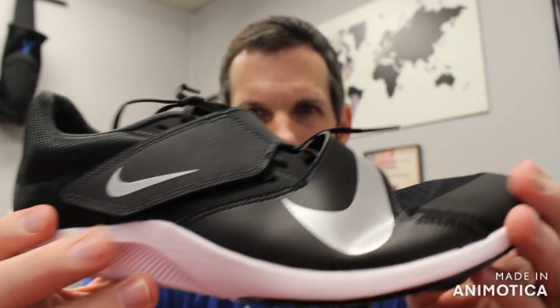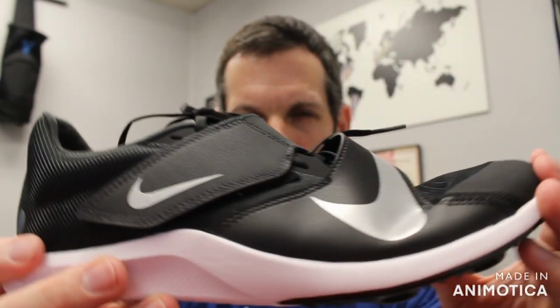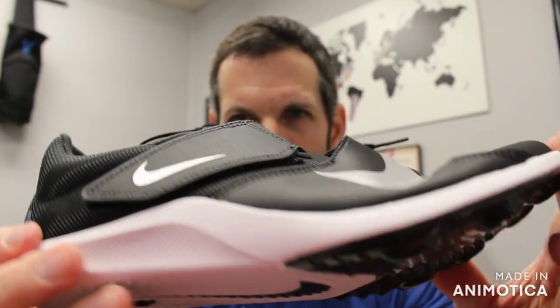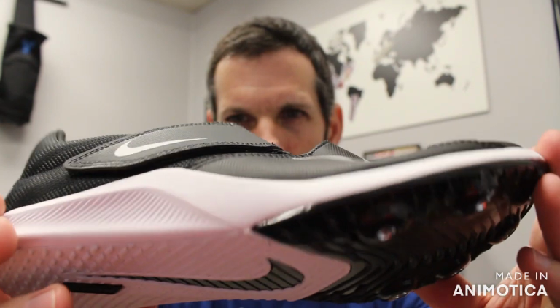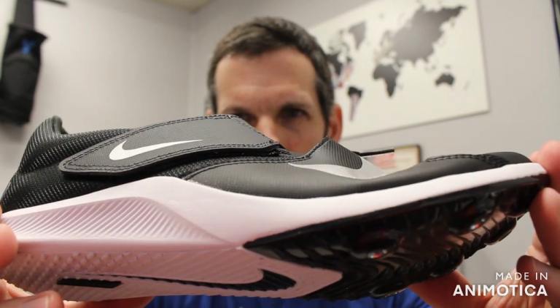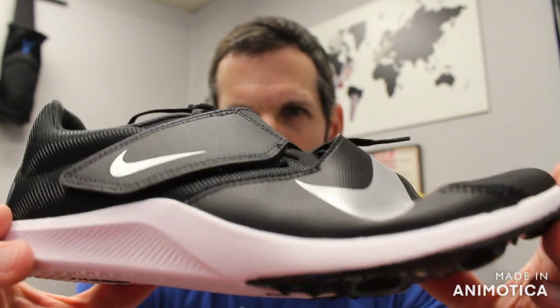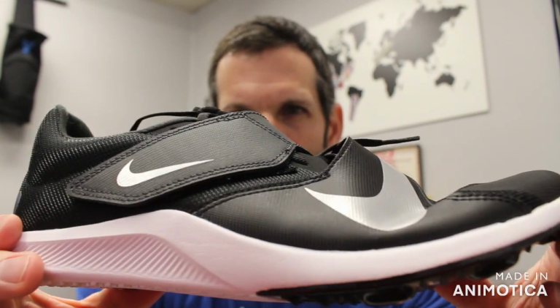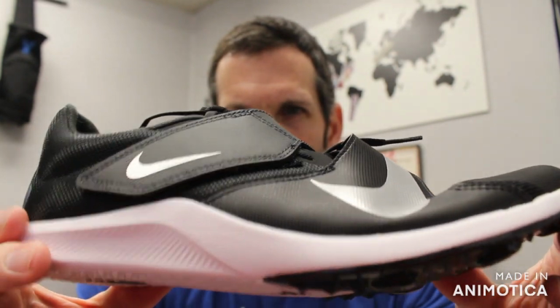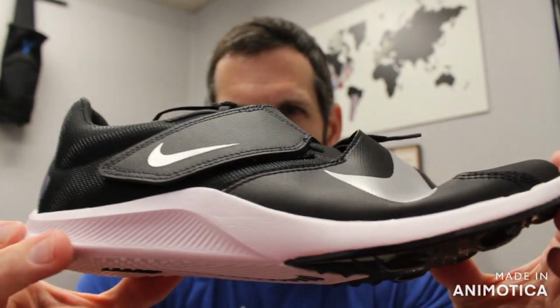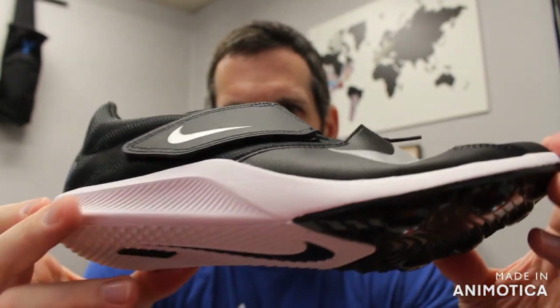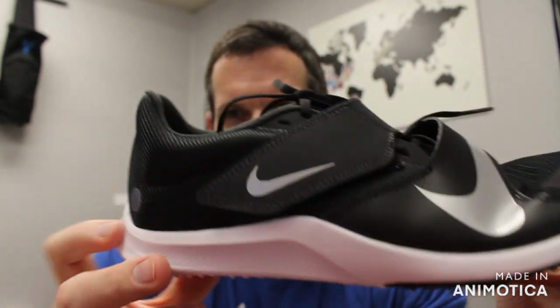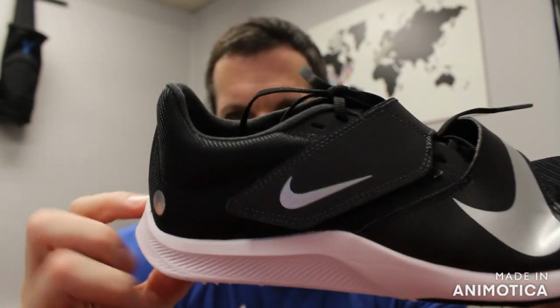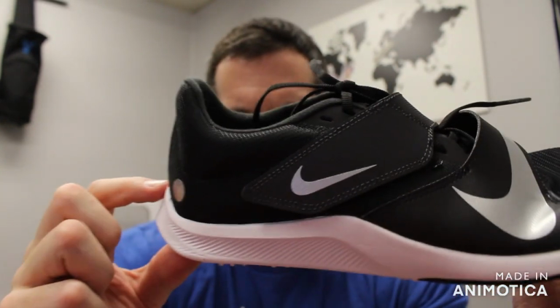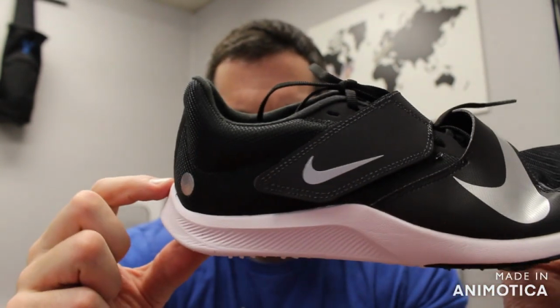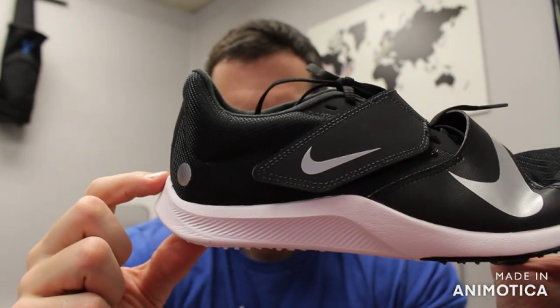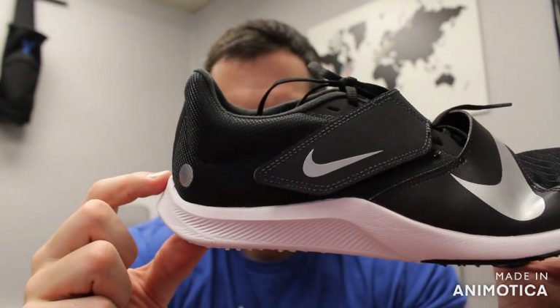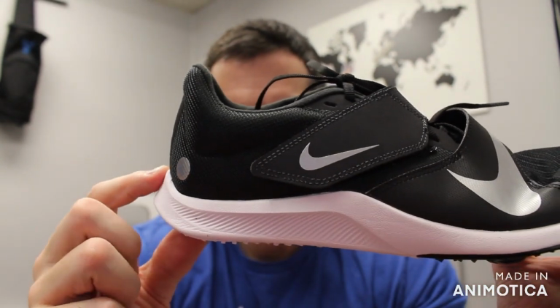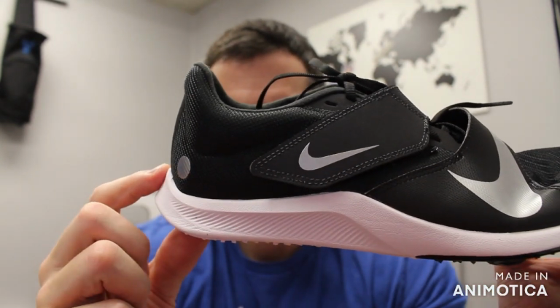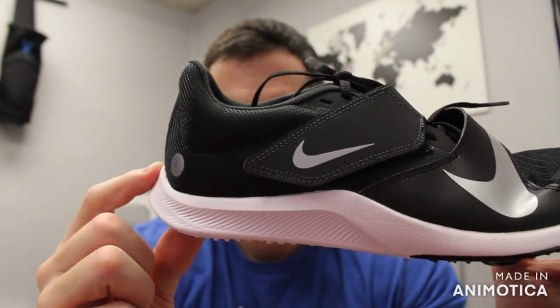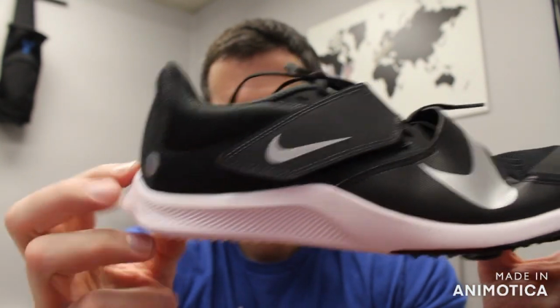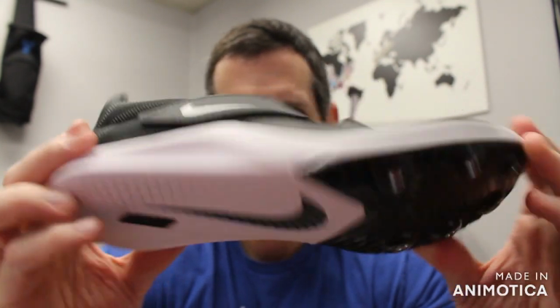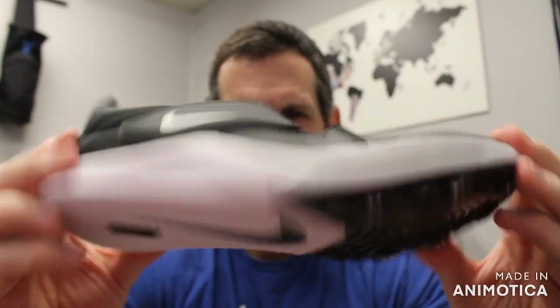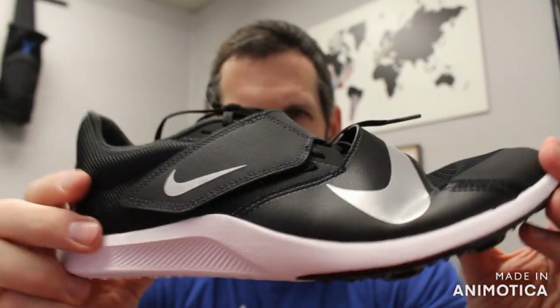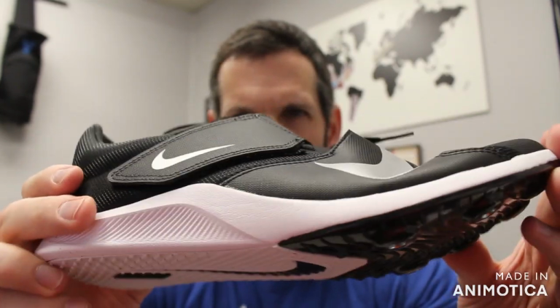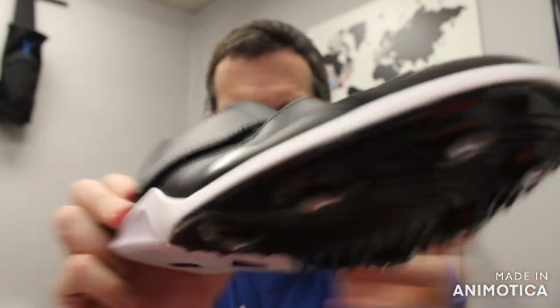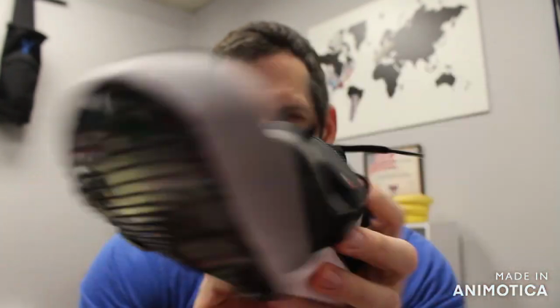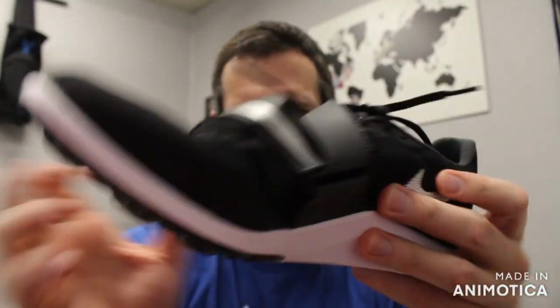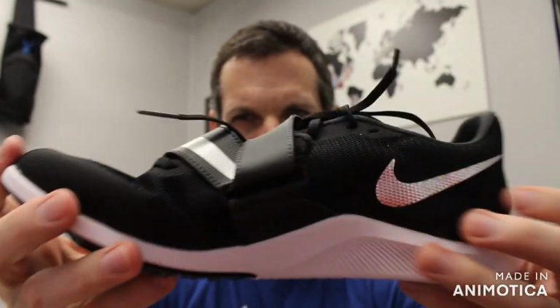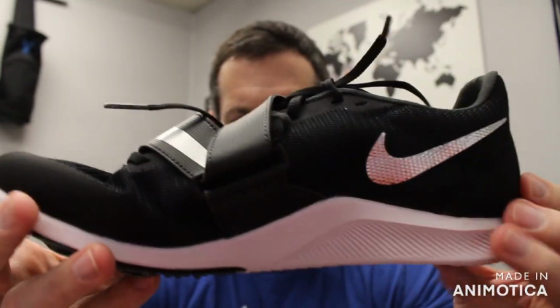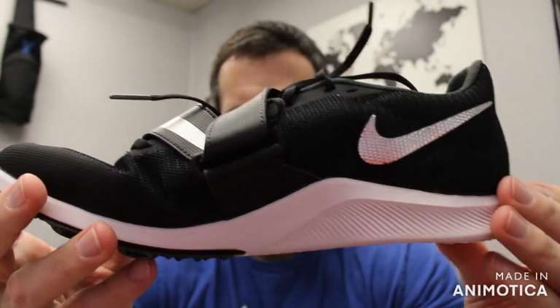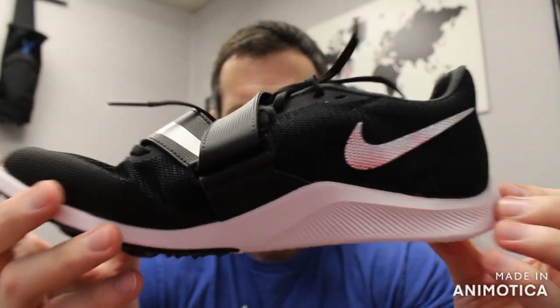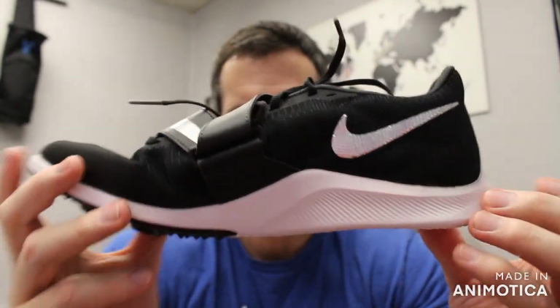That three-point strap really helps you in the triple jump. There's also a good heel cushion. All in all, it's a great shoe at a great price point.